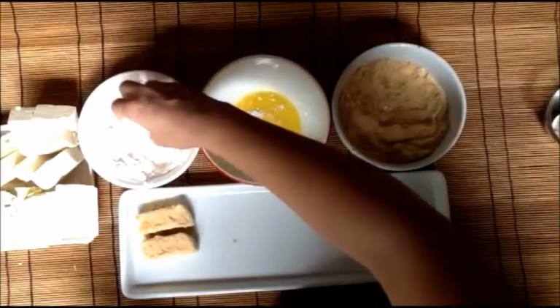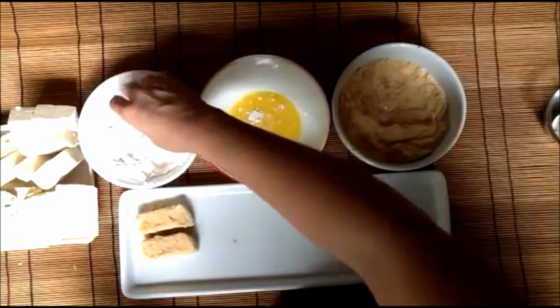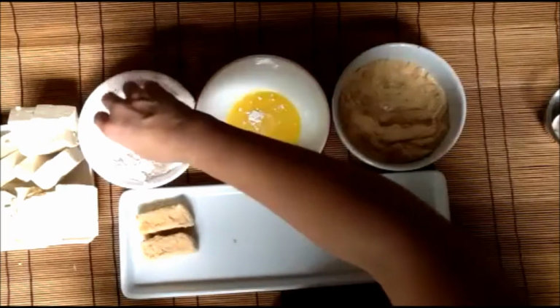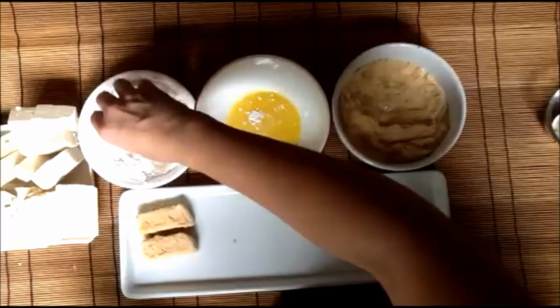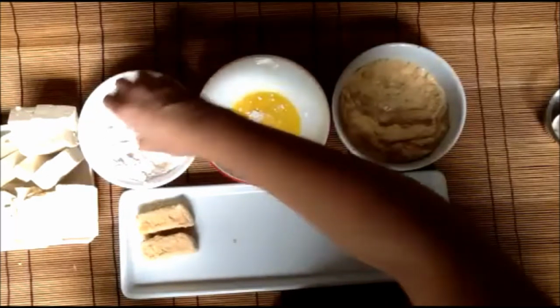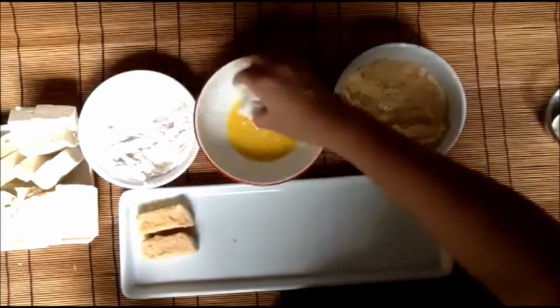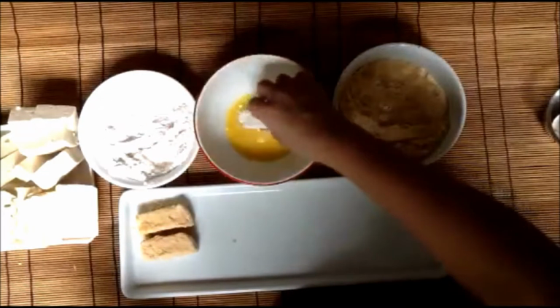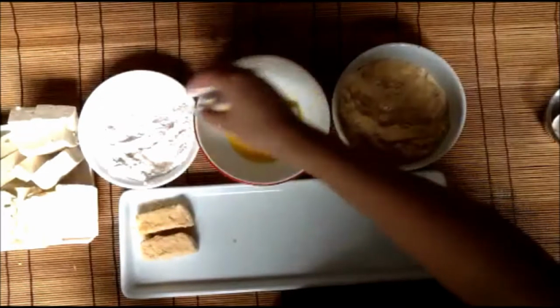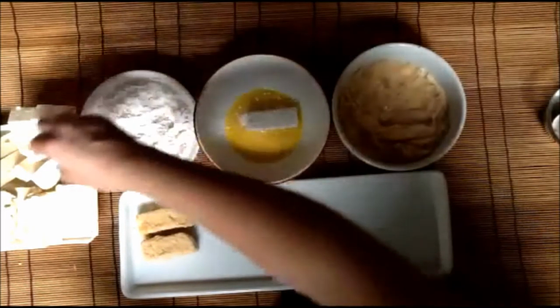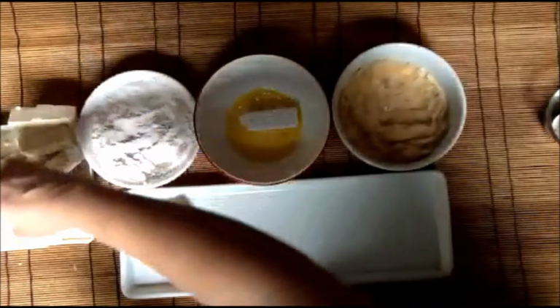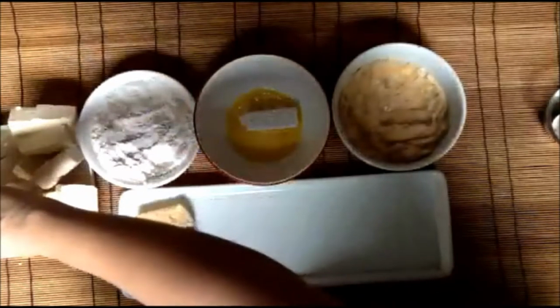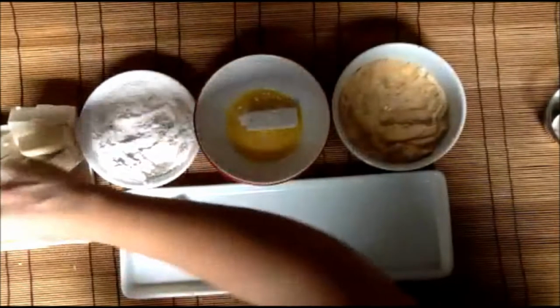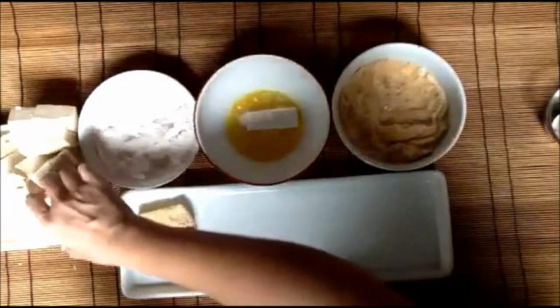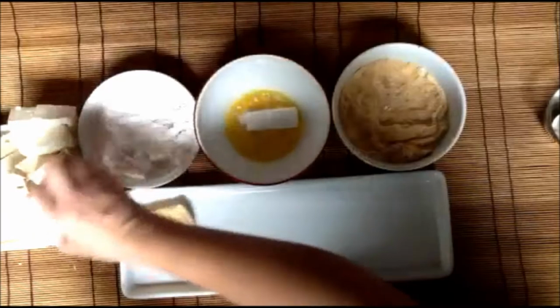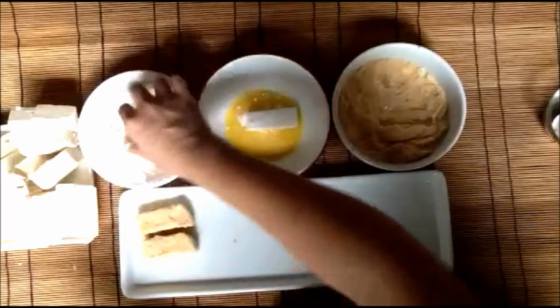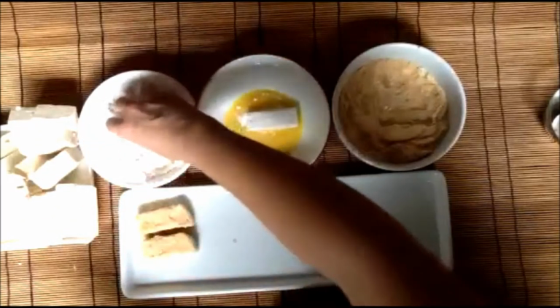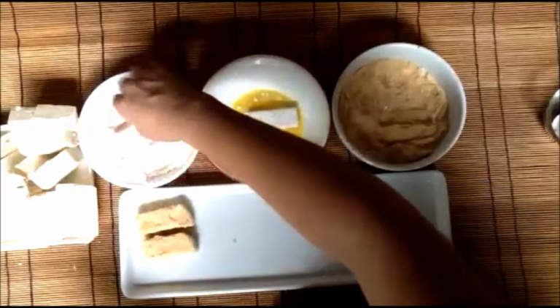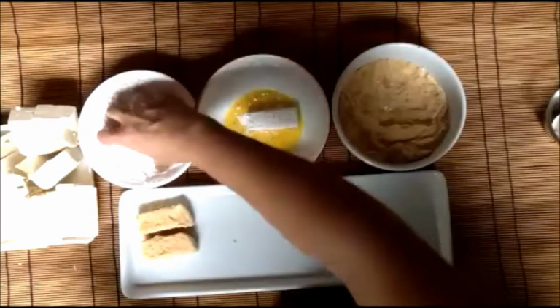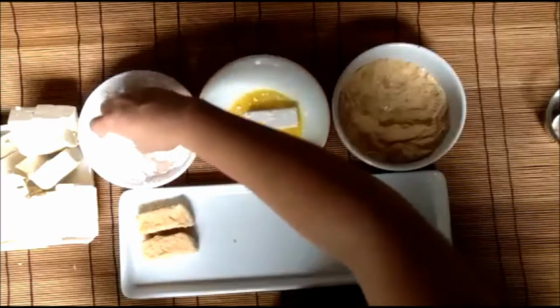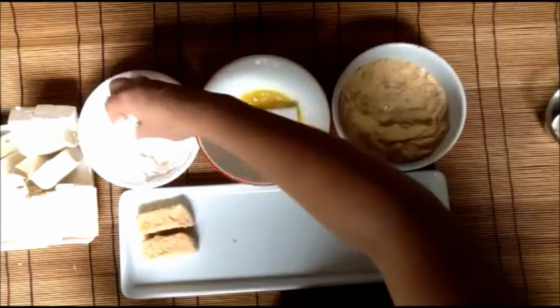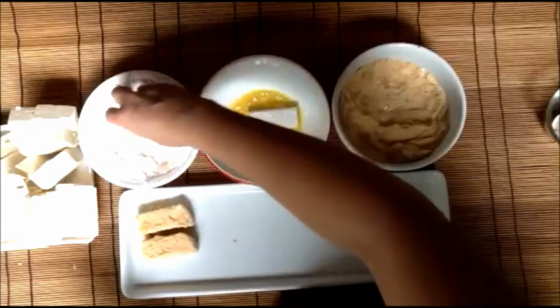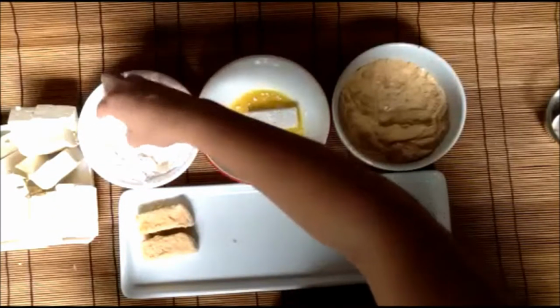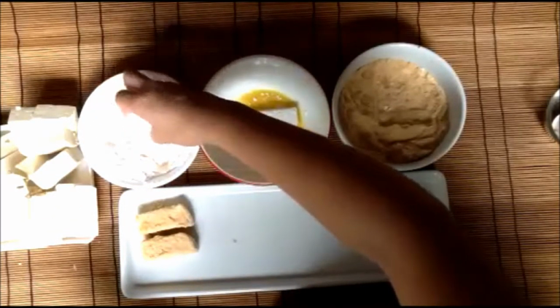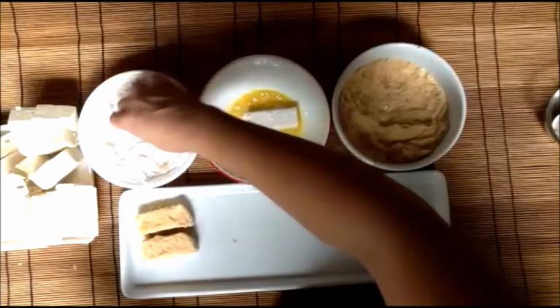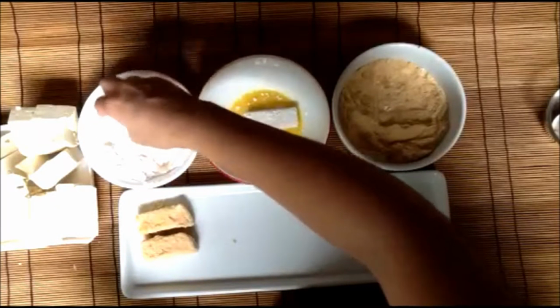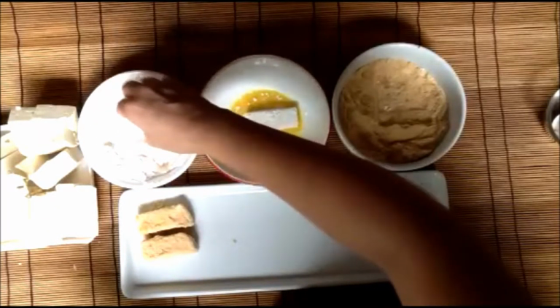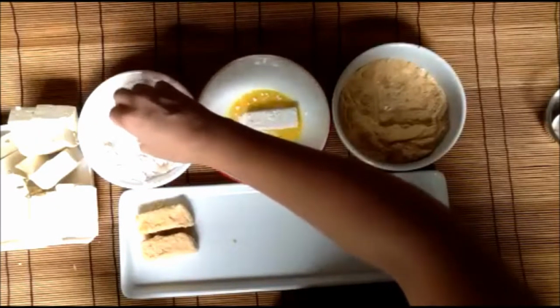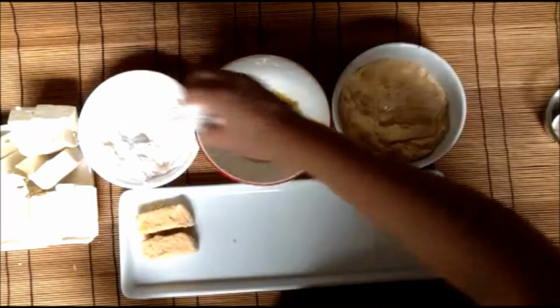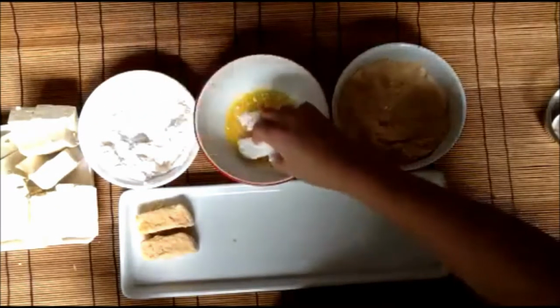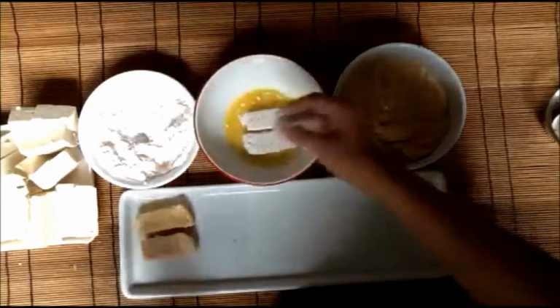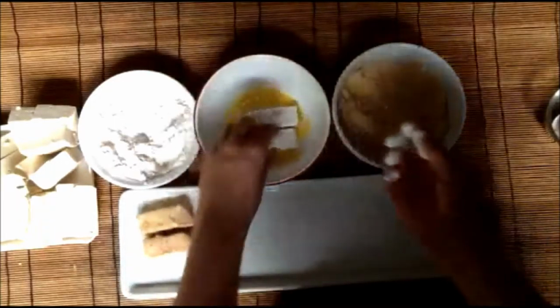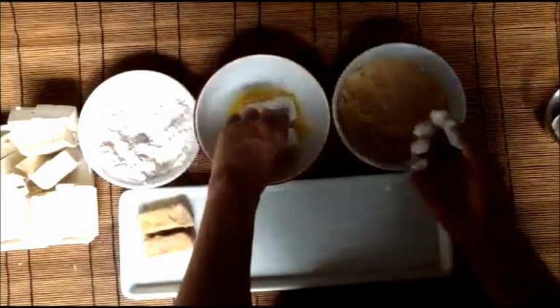Do your next batch and repeat until you have finished all the chunks of tofu pieces.